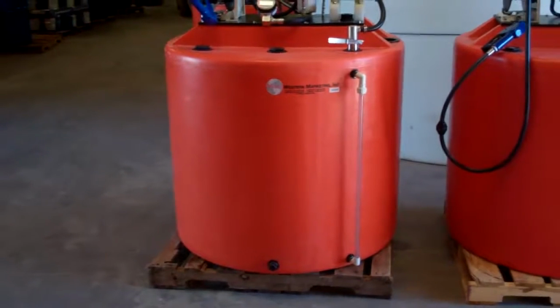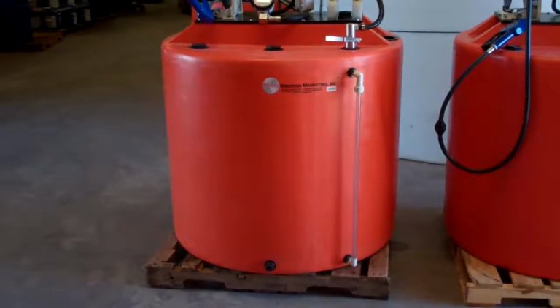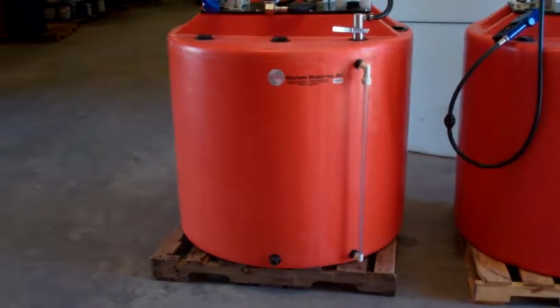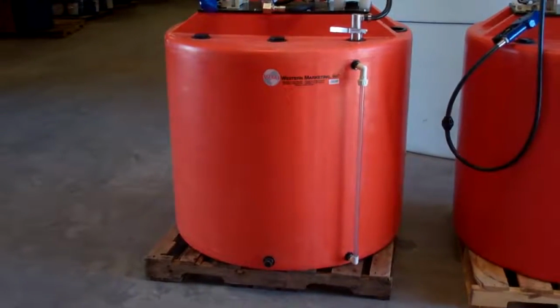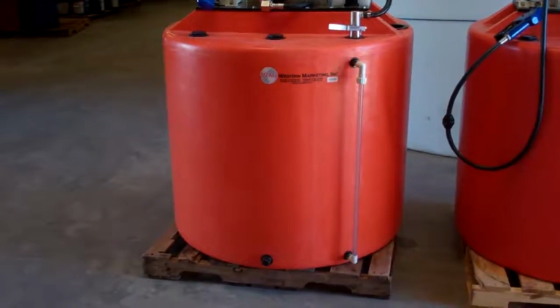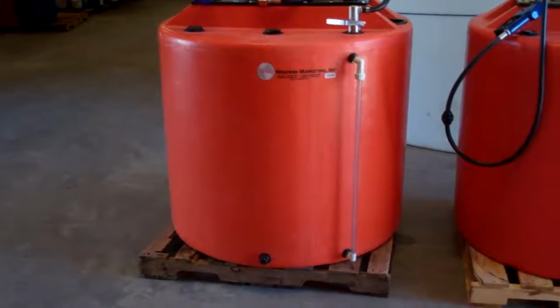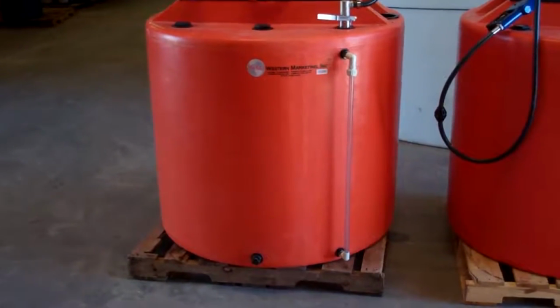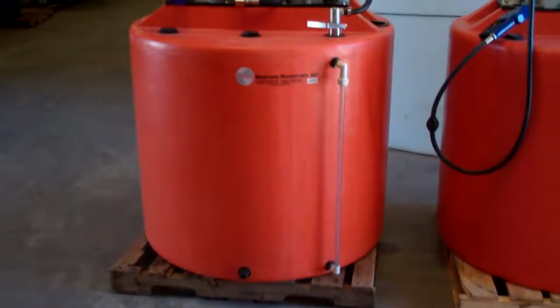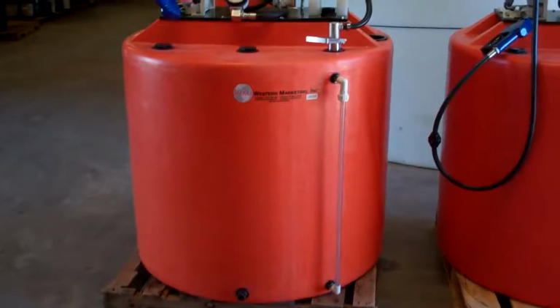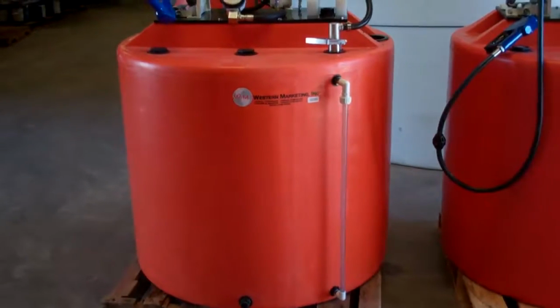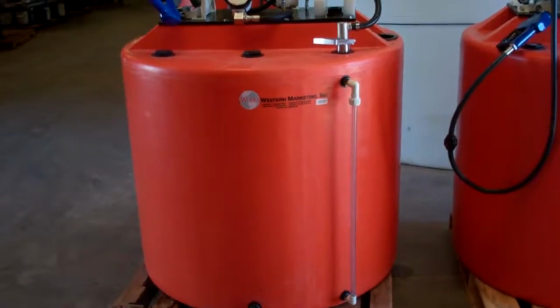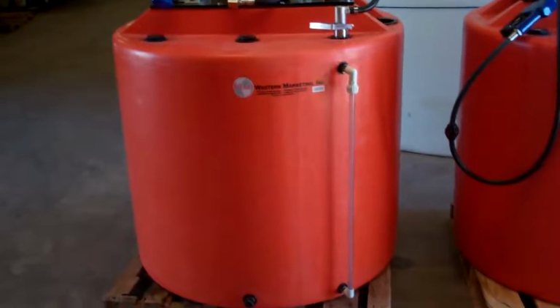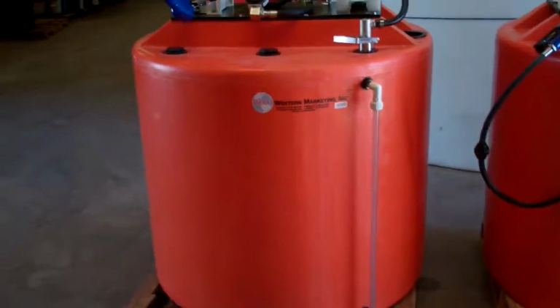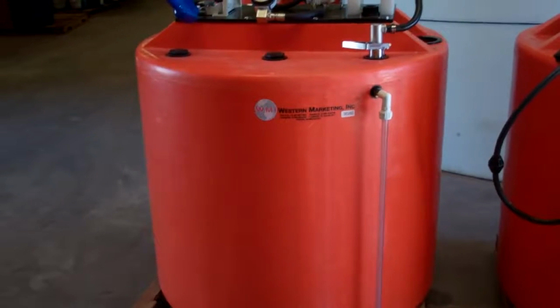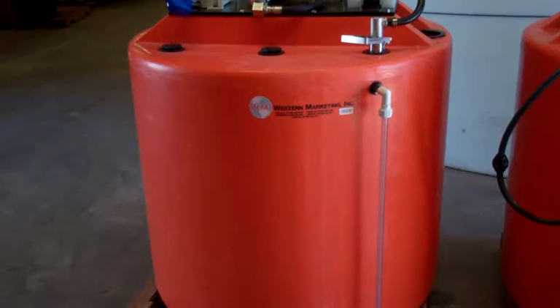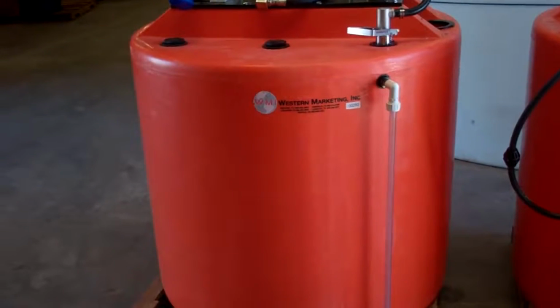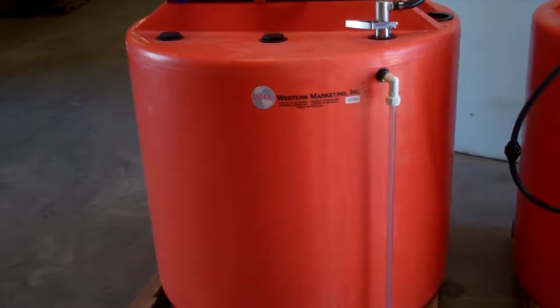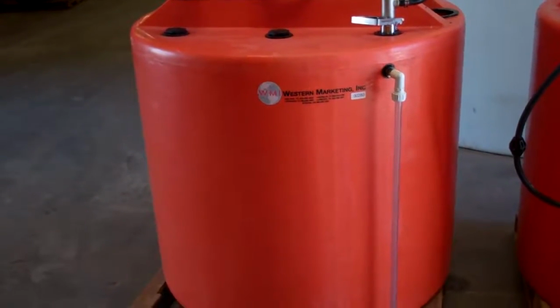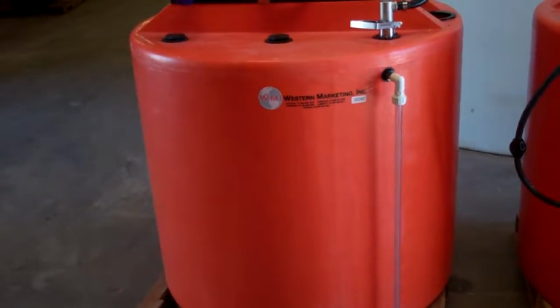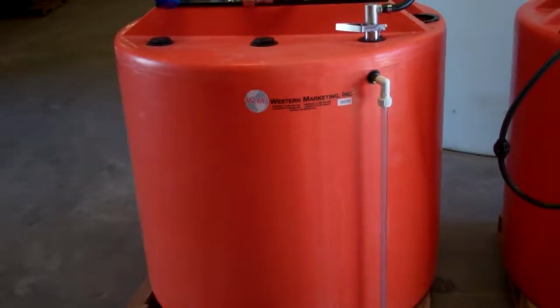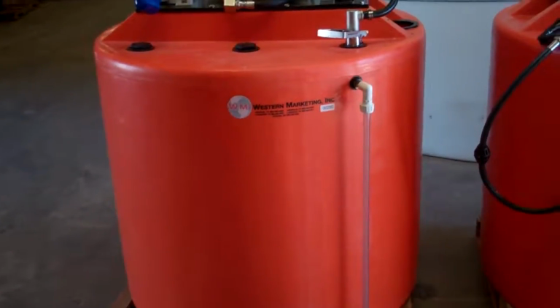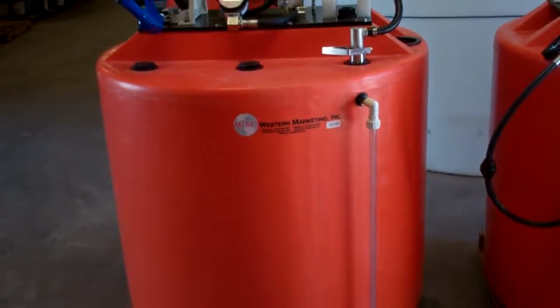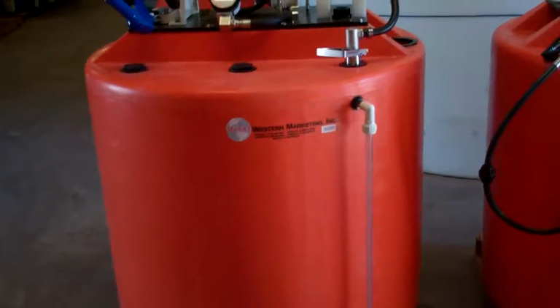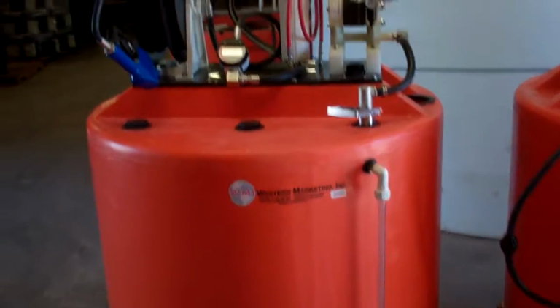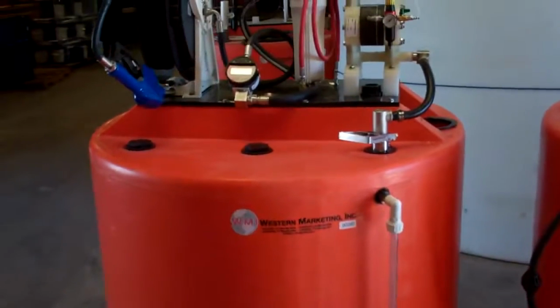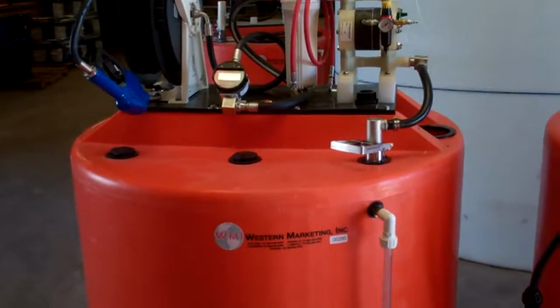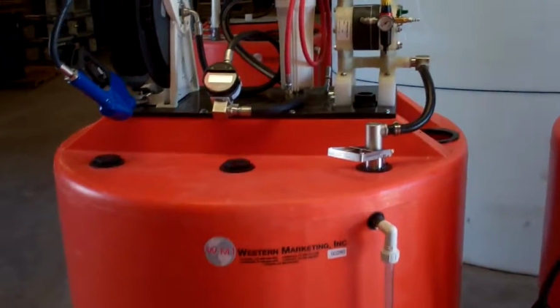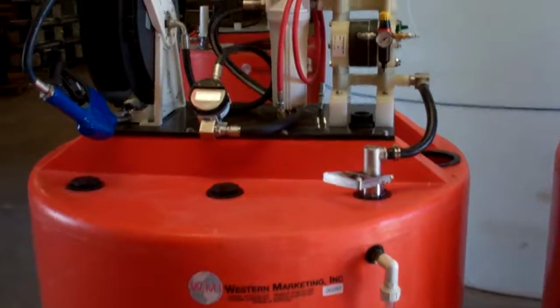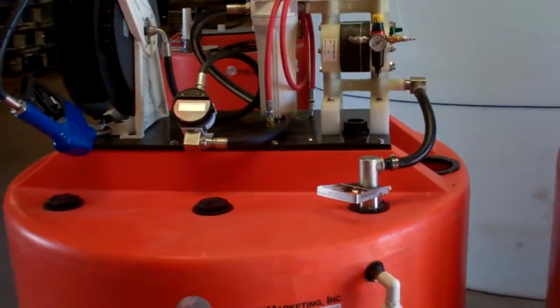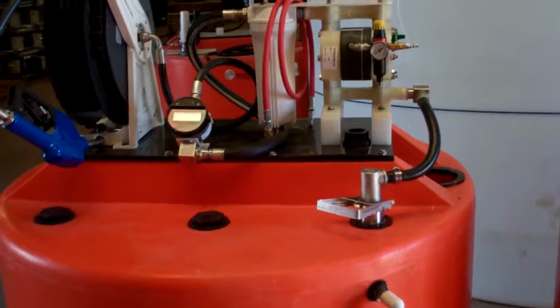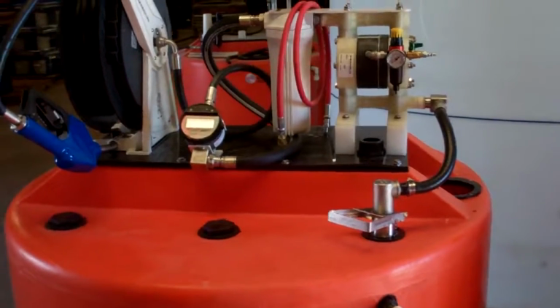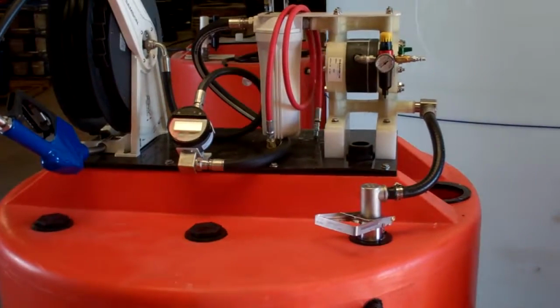Here's a good example of a 300-gallon custom tank that we saw earlier, after it's been reconfigured for diesel emission fluid.